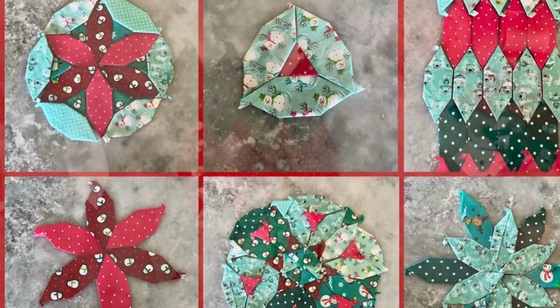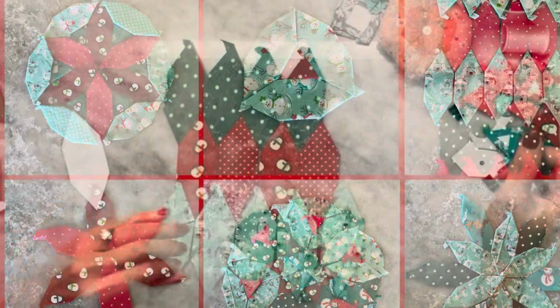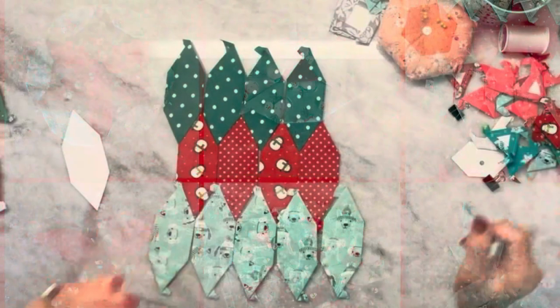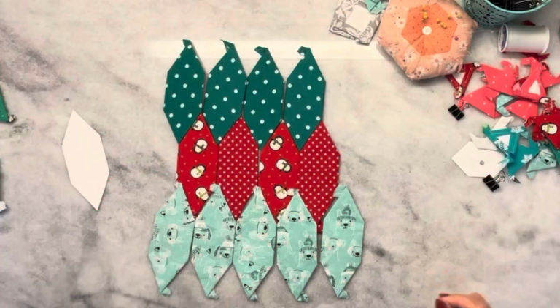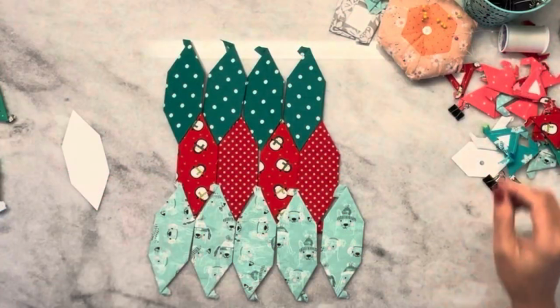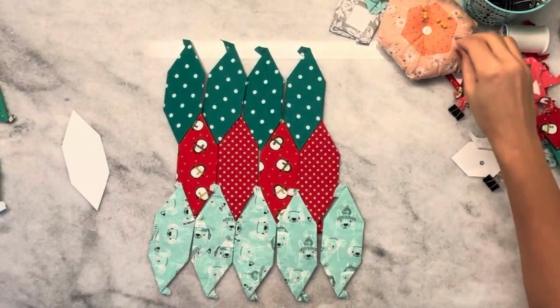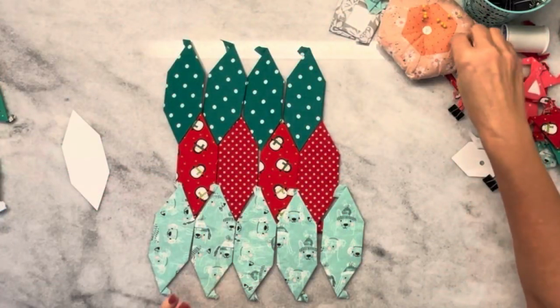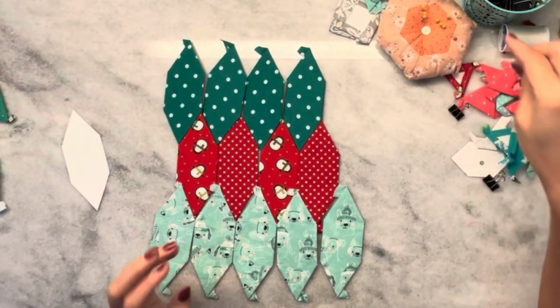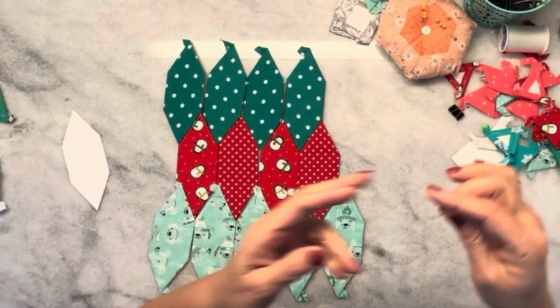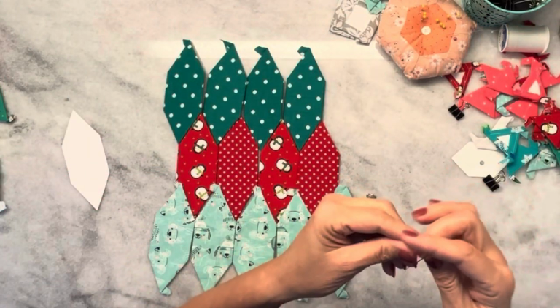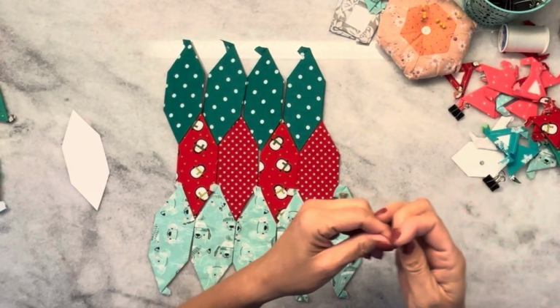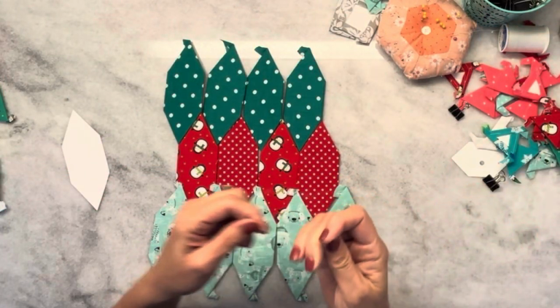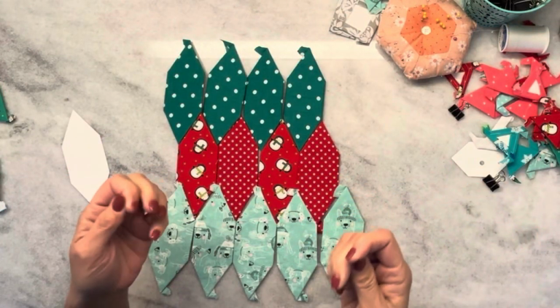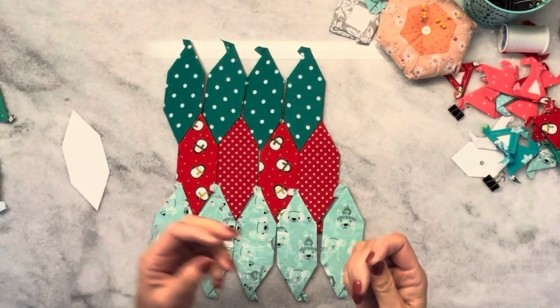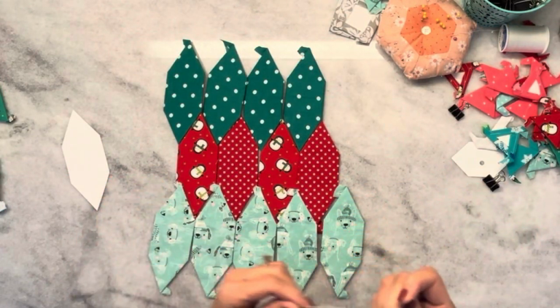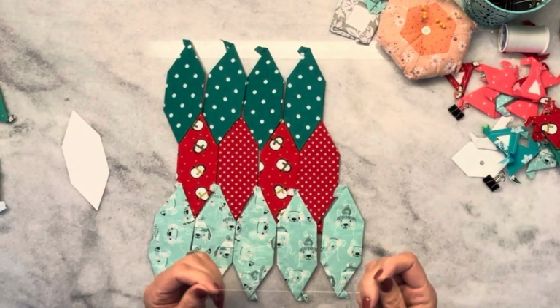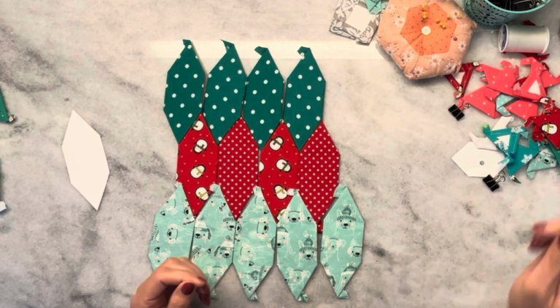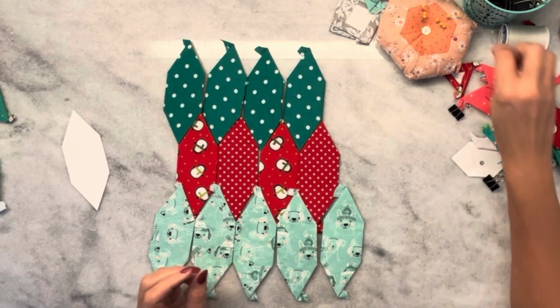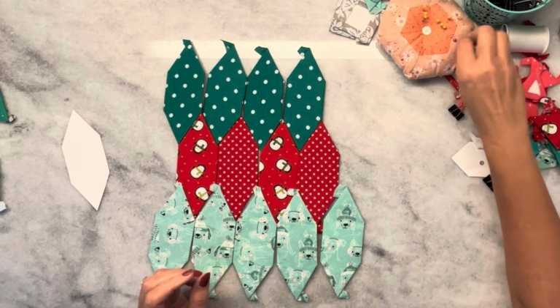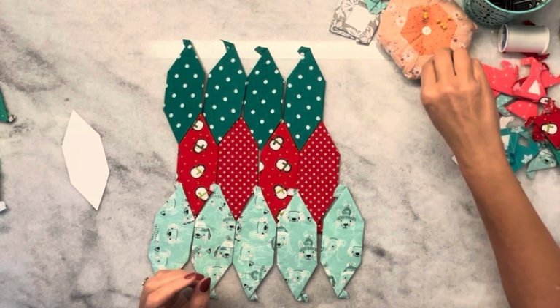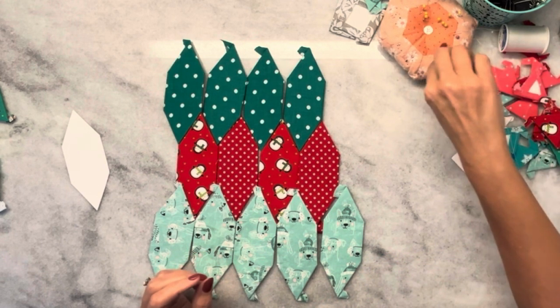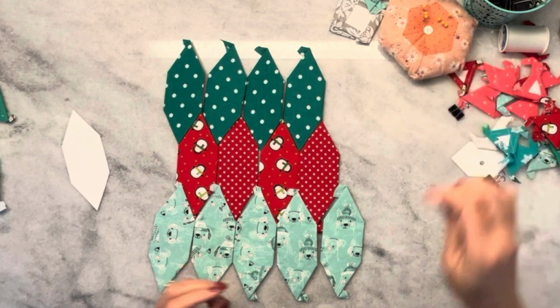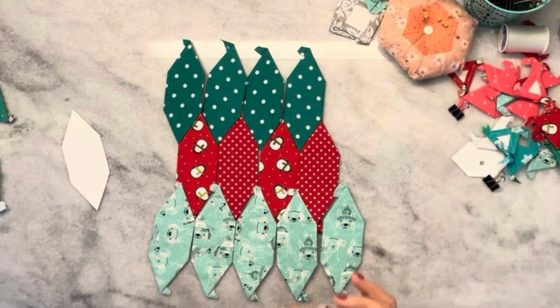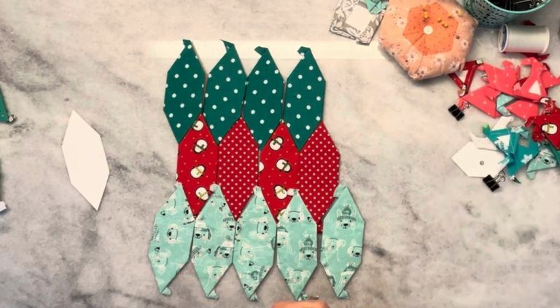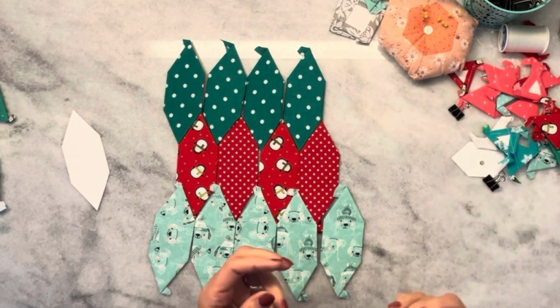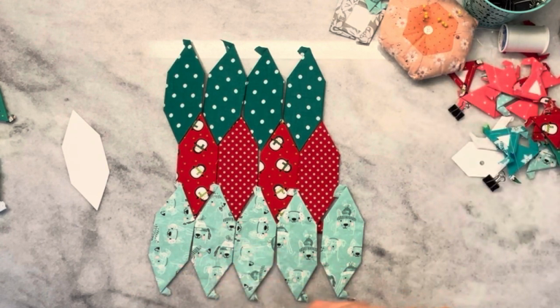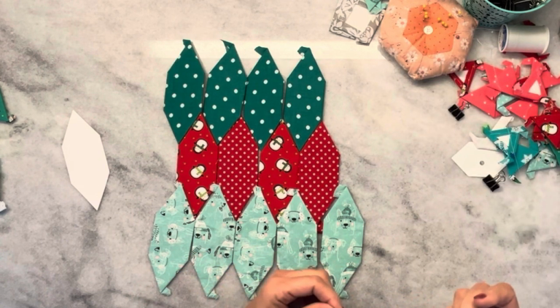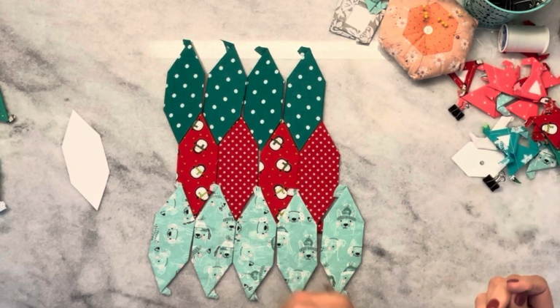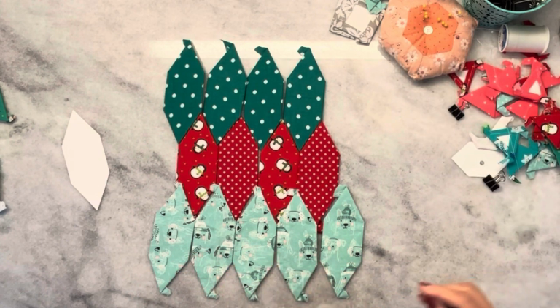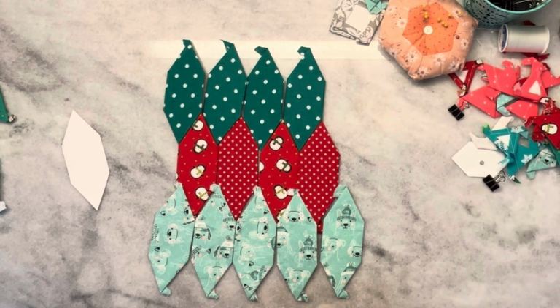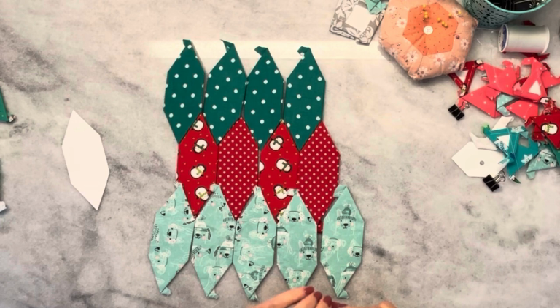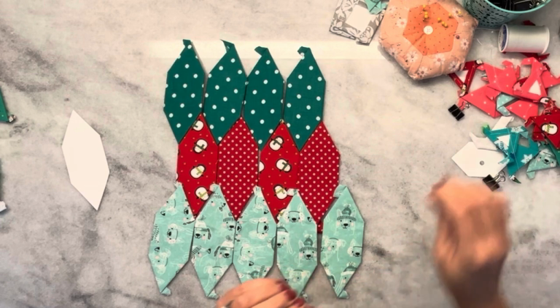Hi, everyone. Thank you so much for joining me today. I stumbled across this really fun shape. I really don't even know what to call it. It looks like a honeycomb, but it is not a honeycomb.